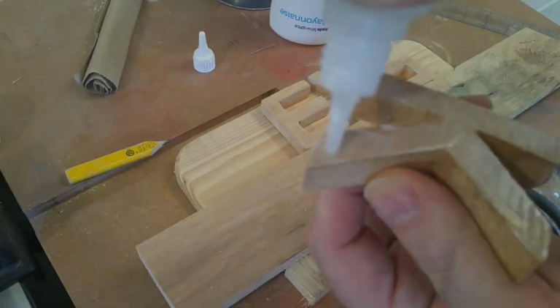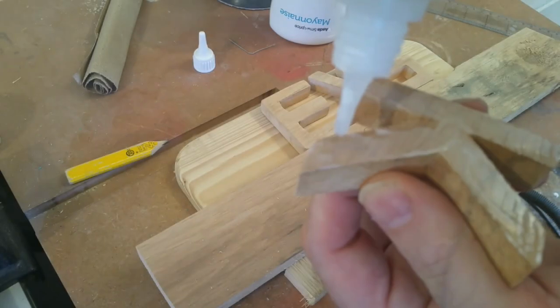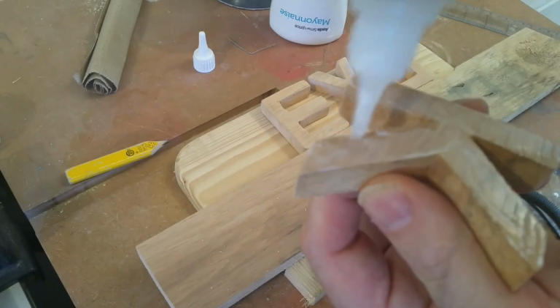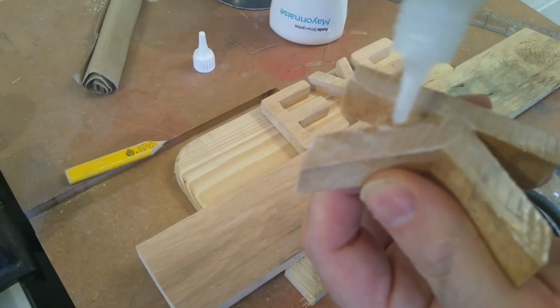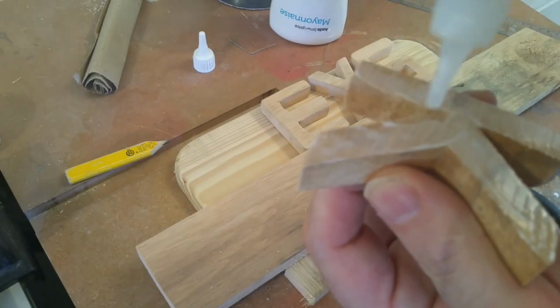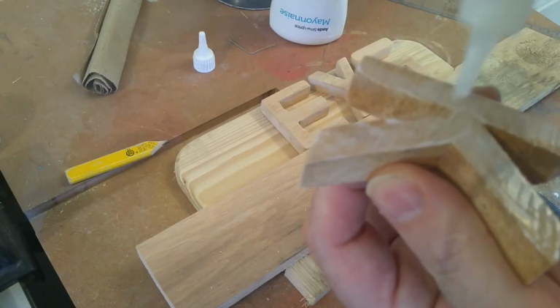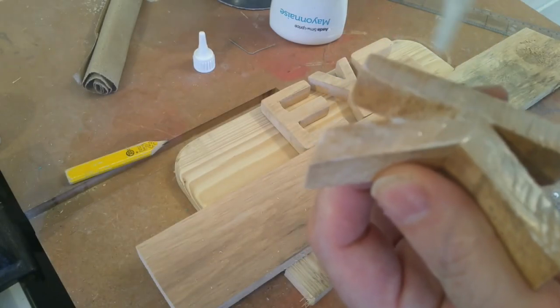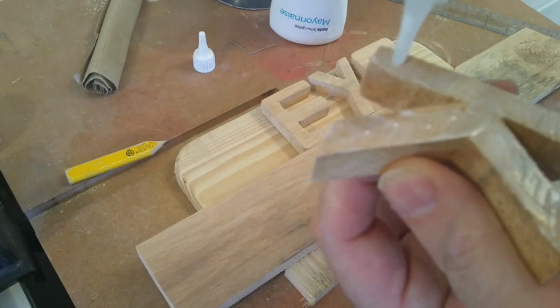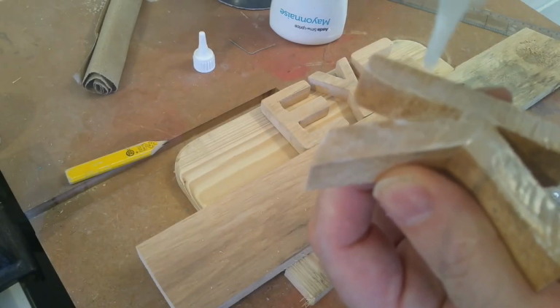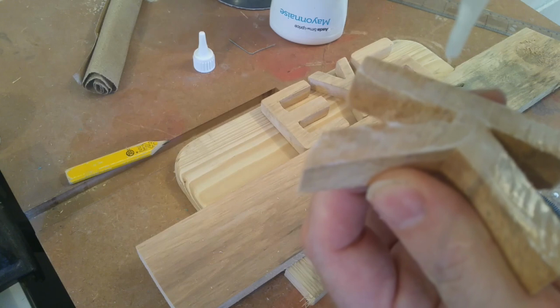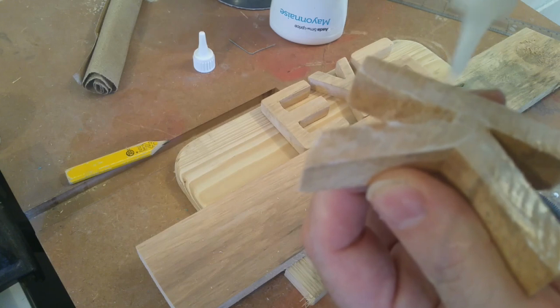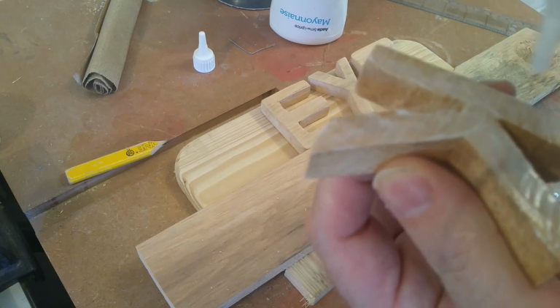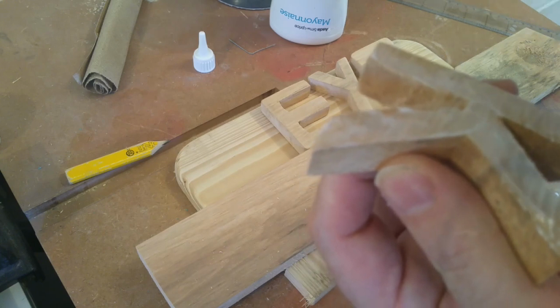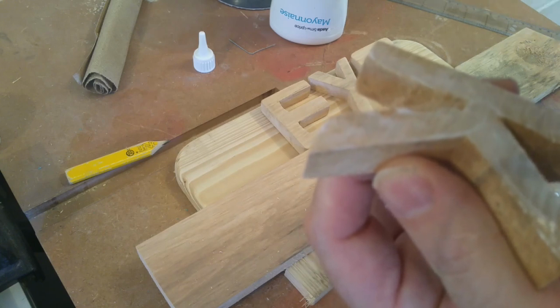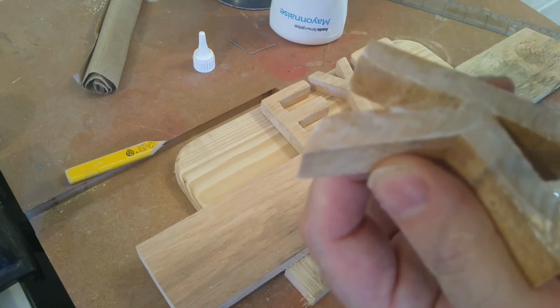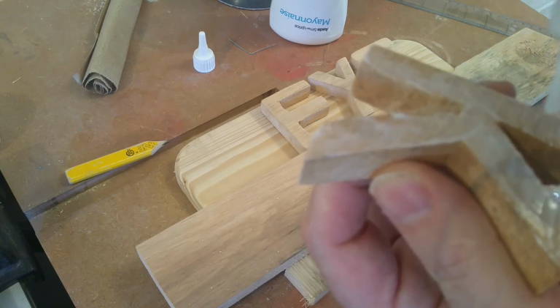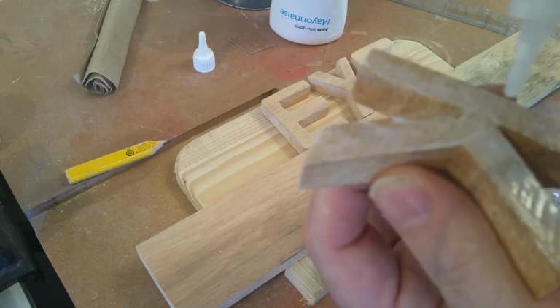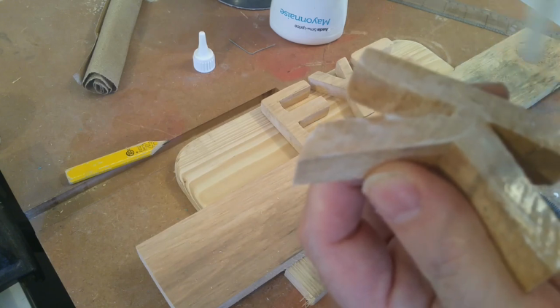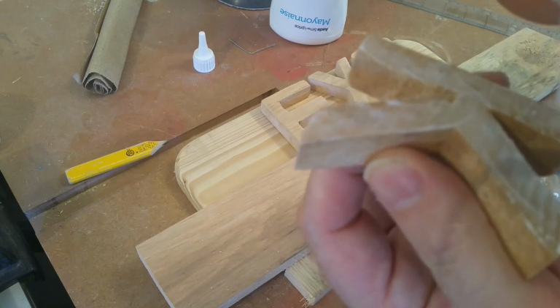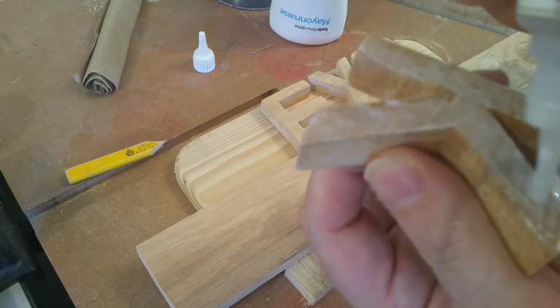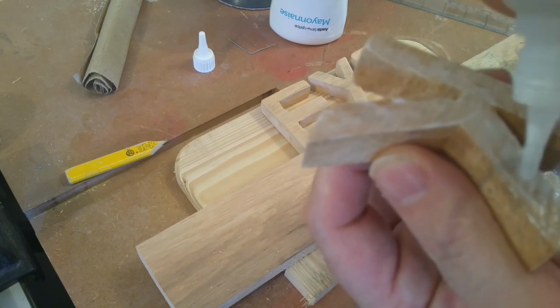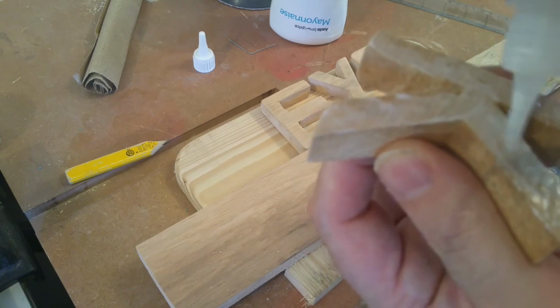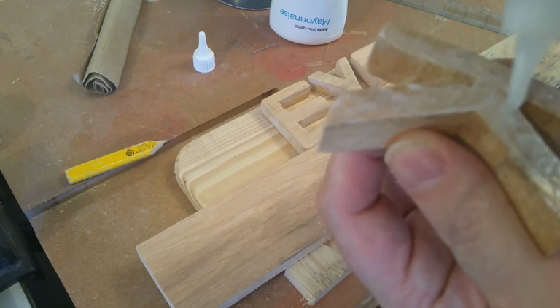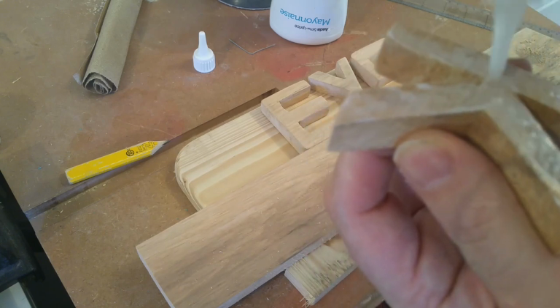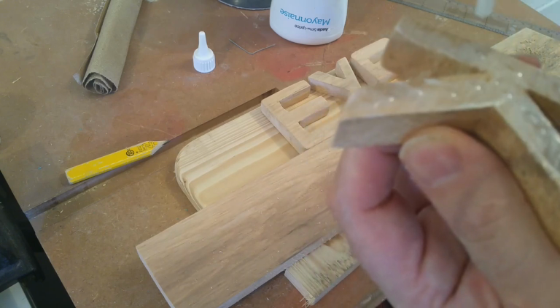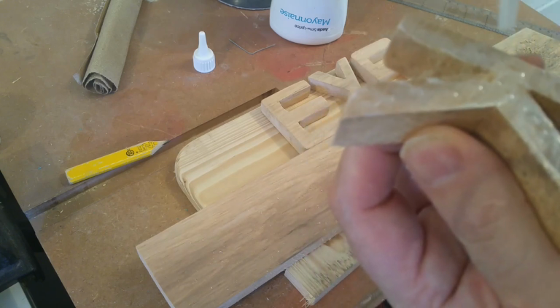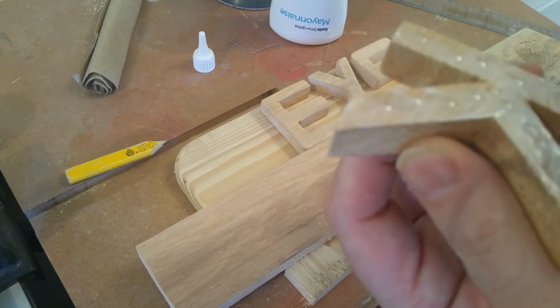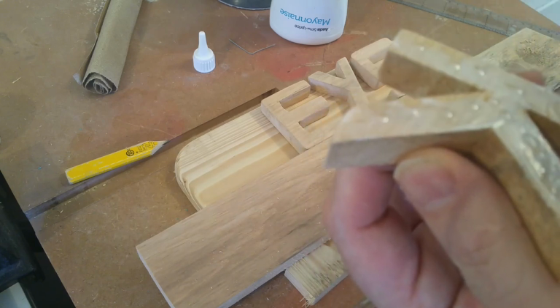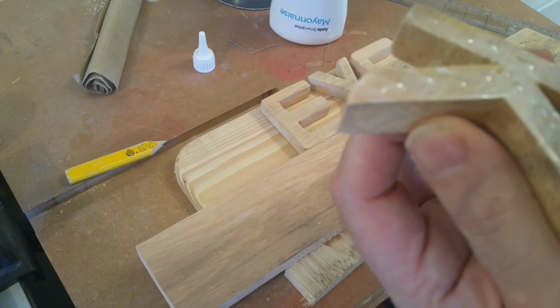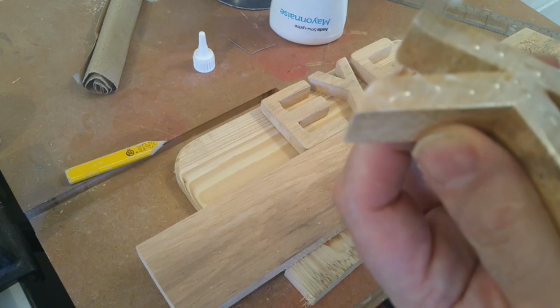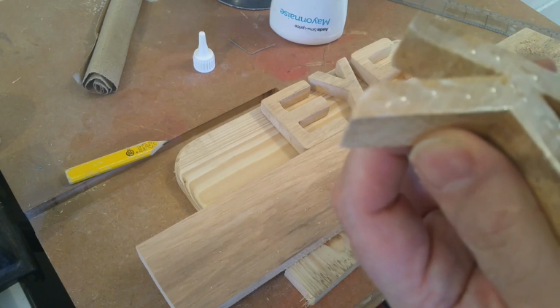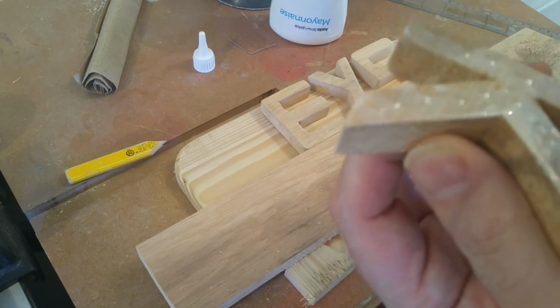Then it was time to start gluing the letters on. For that I'm using a tiny amount of wood glue and some CA glue.